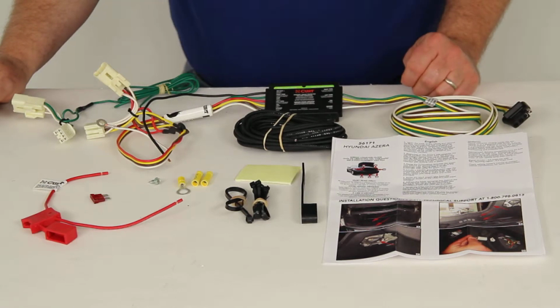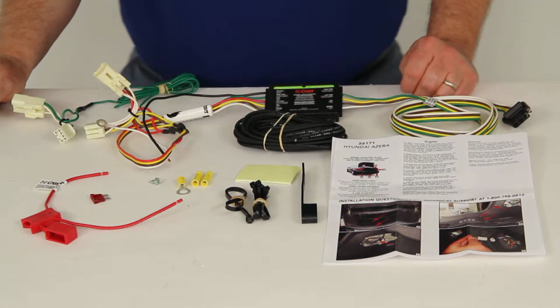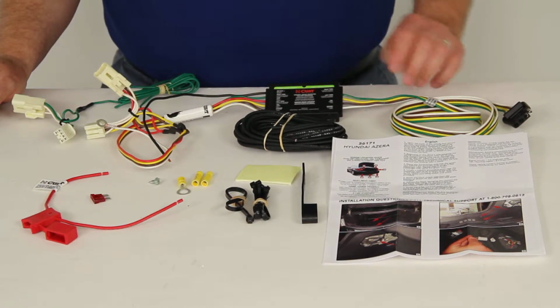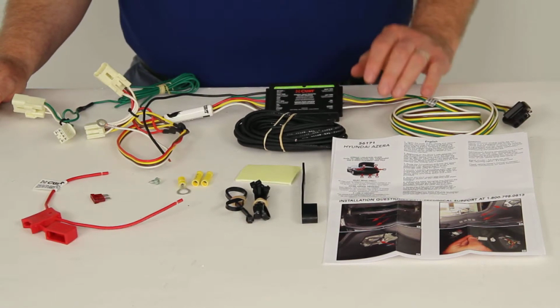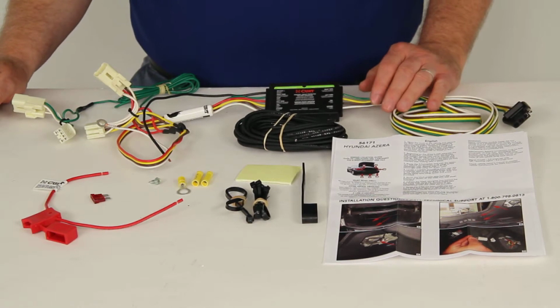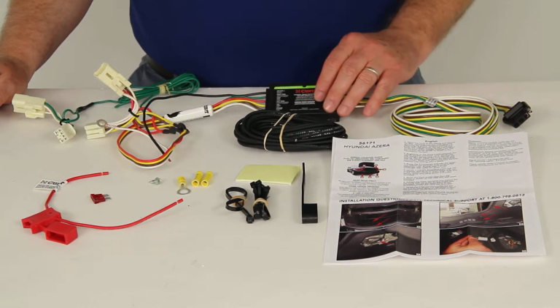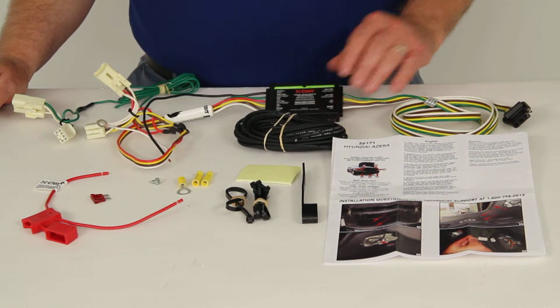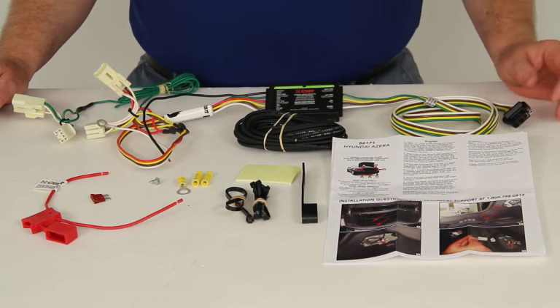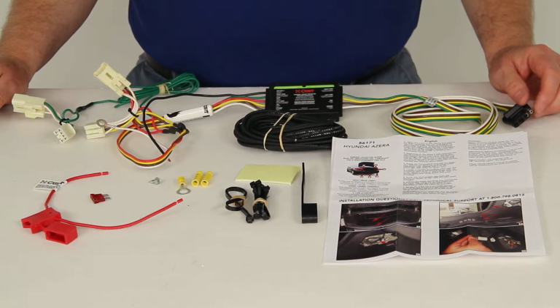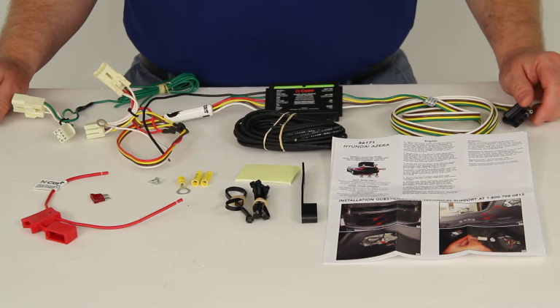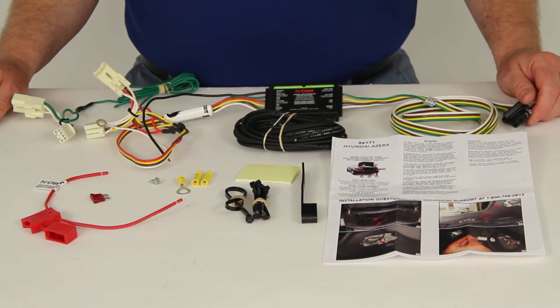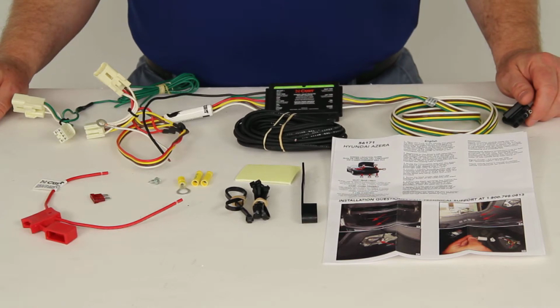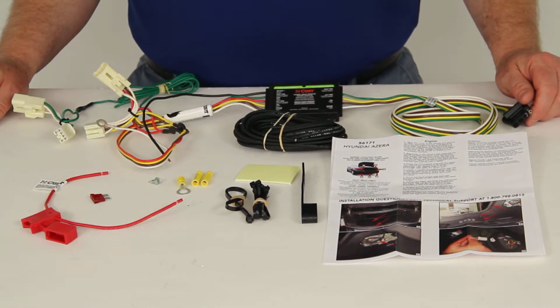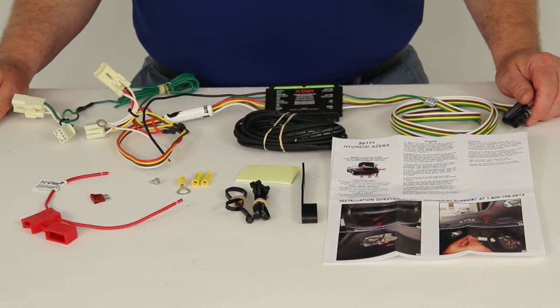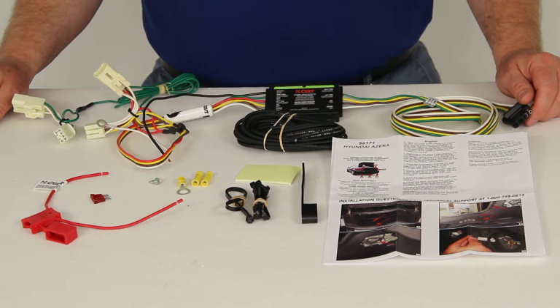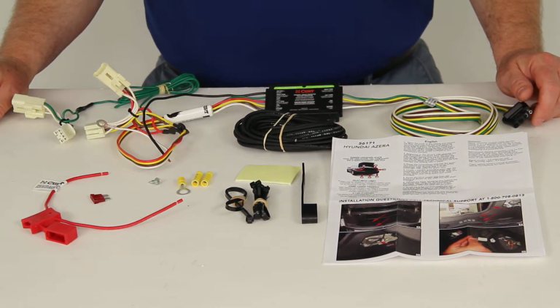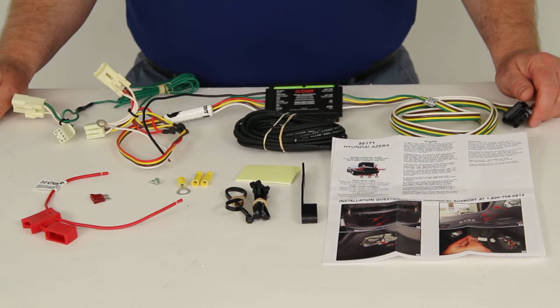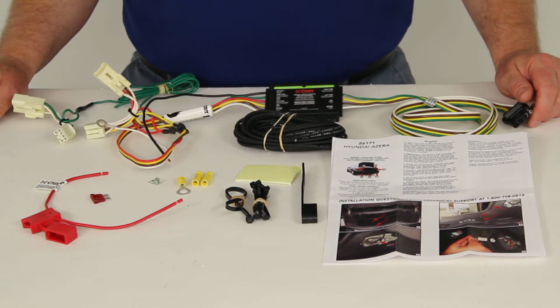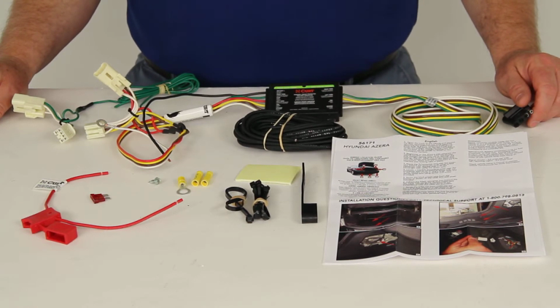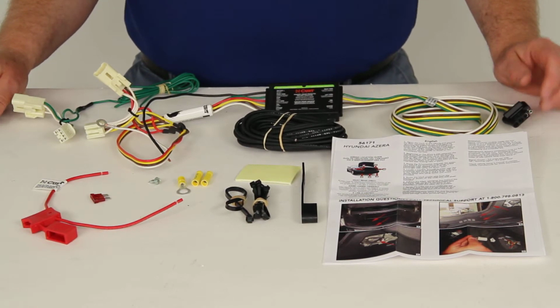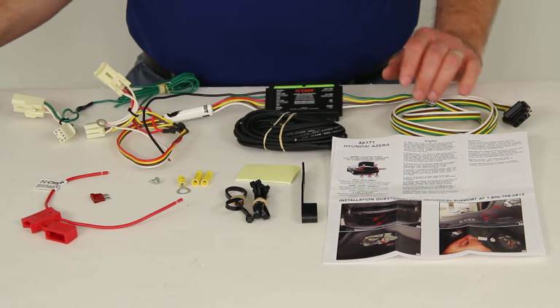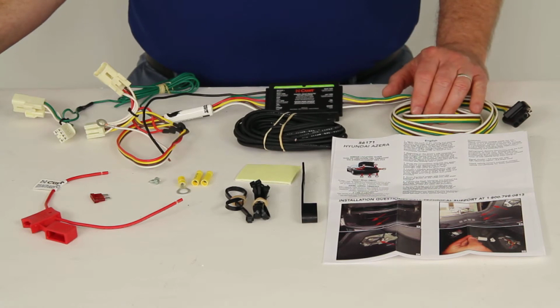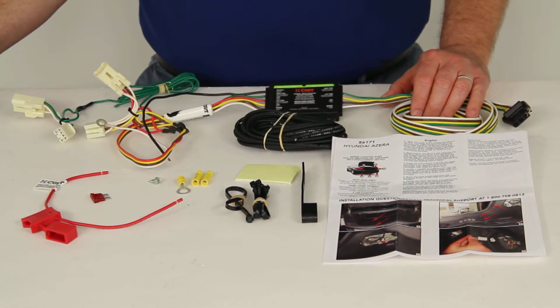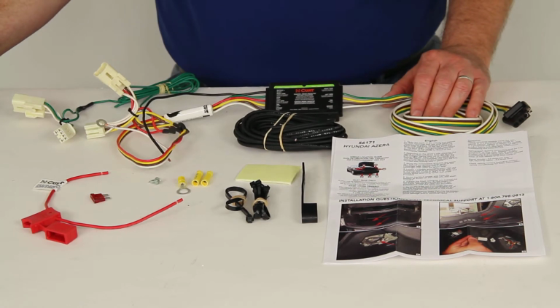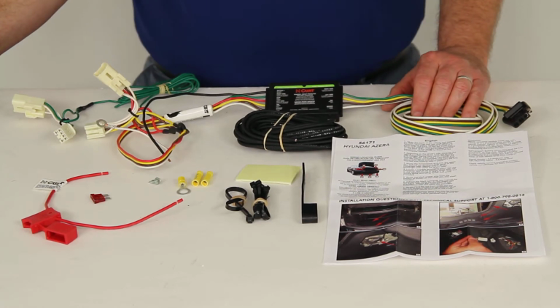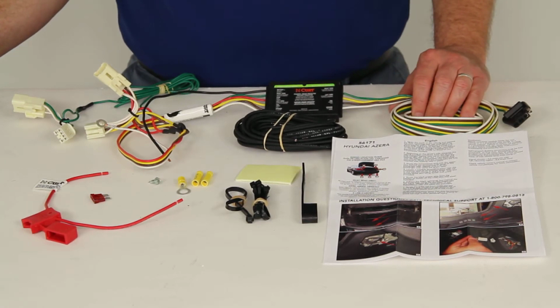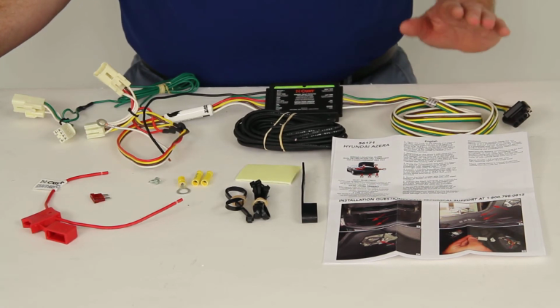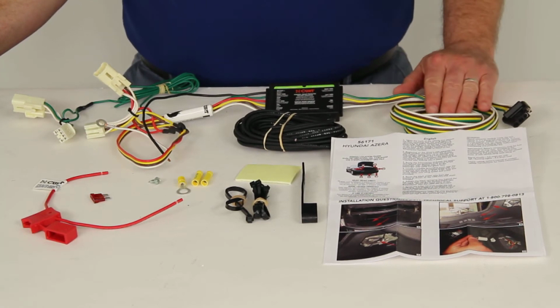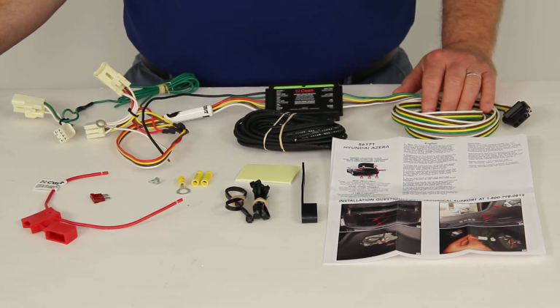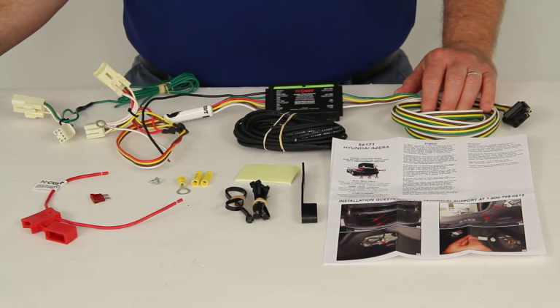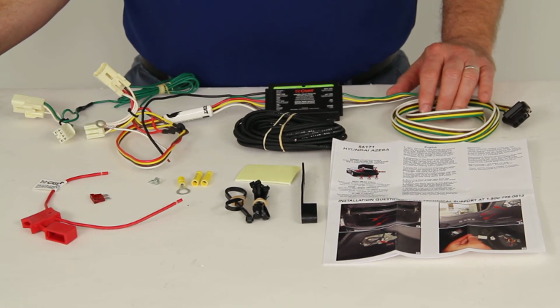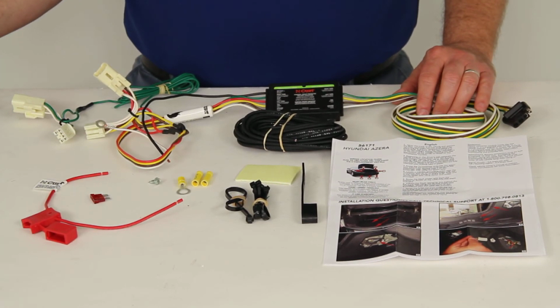This part is made in the USA and comes with a limited one-year warranty. That should do it for the review on part number C56171, the CURT T-Connector Vehicle Wiring Harness with the 4-Pole Flat Trailer Connector.